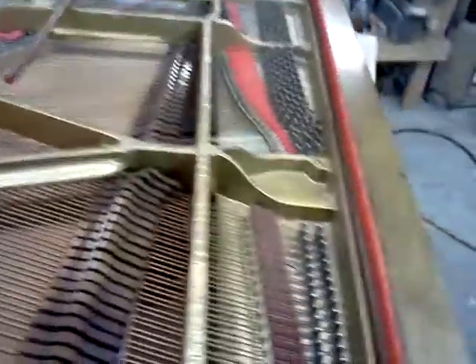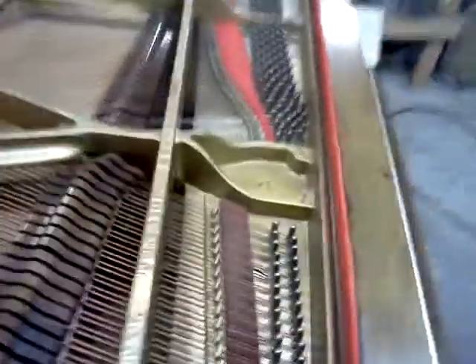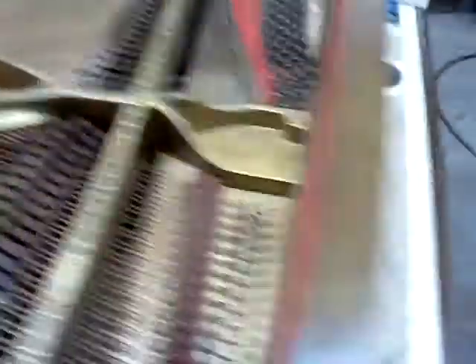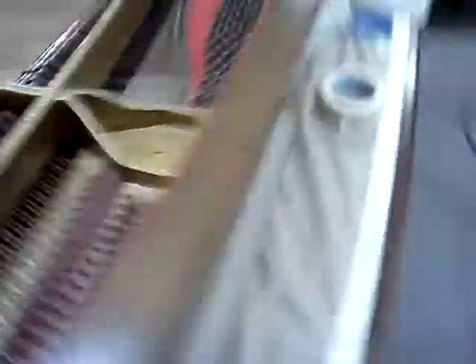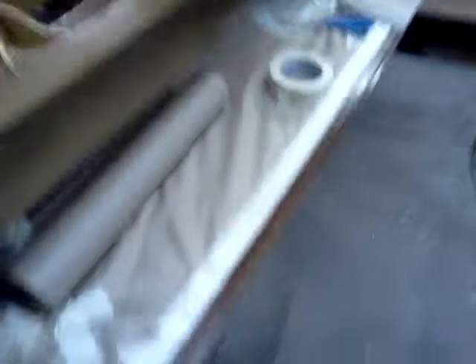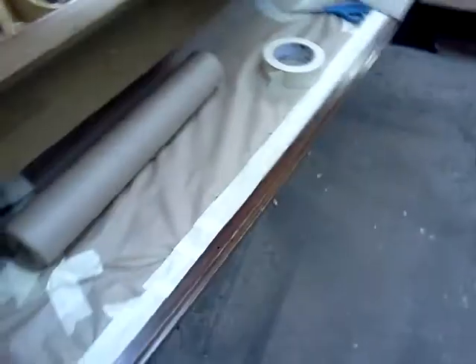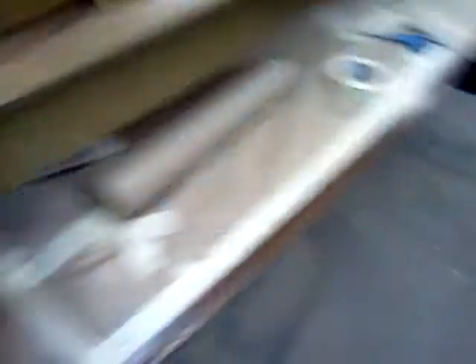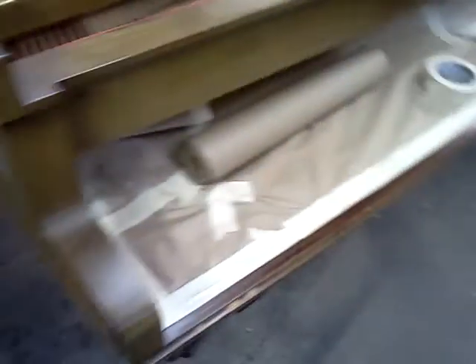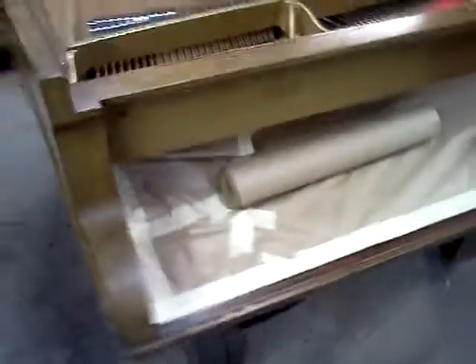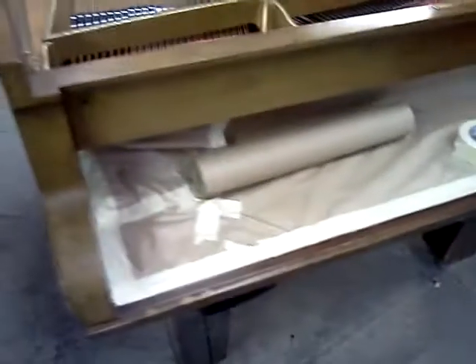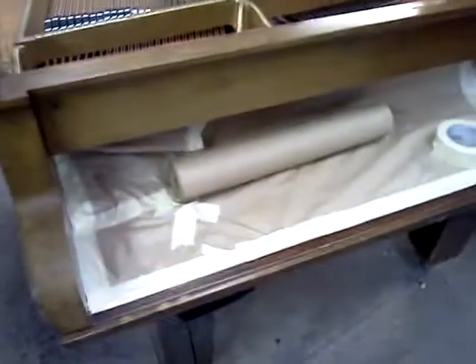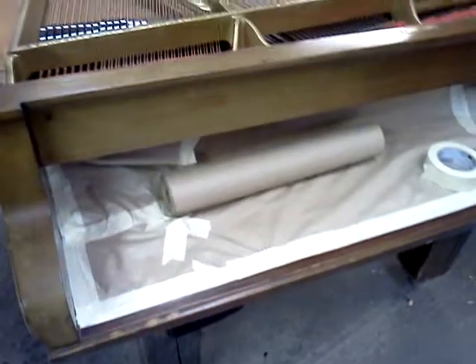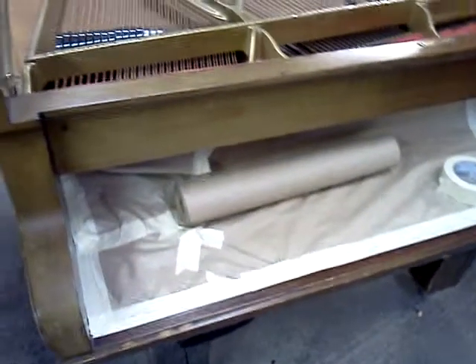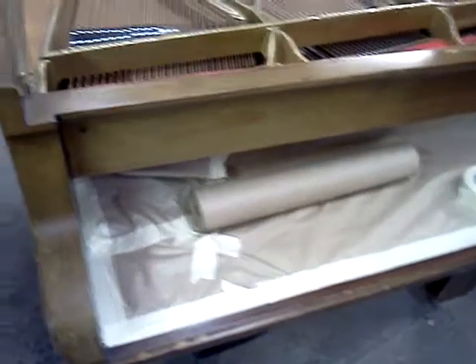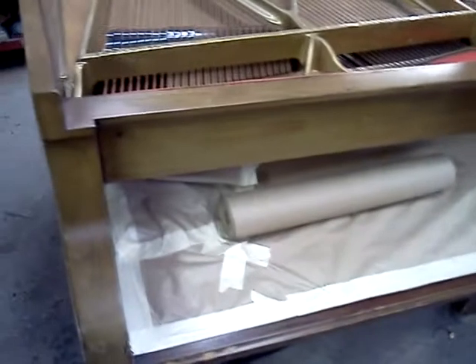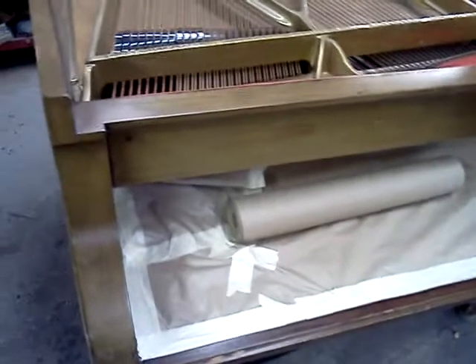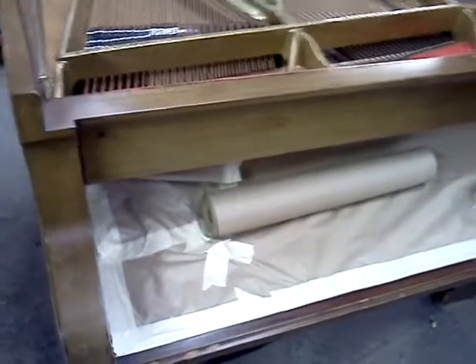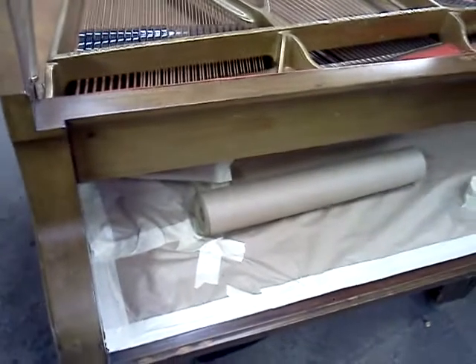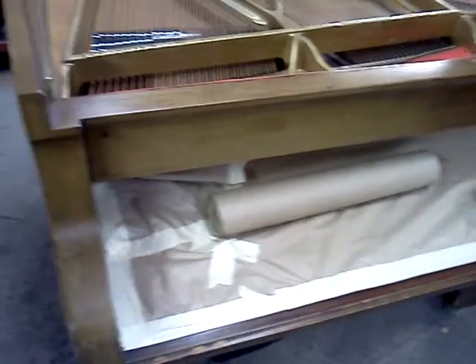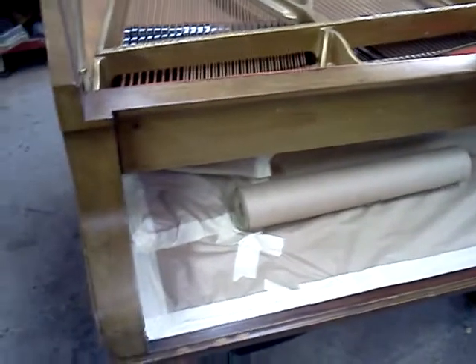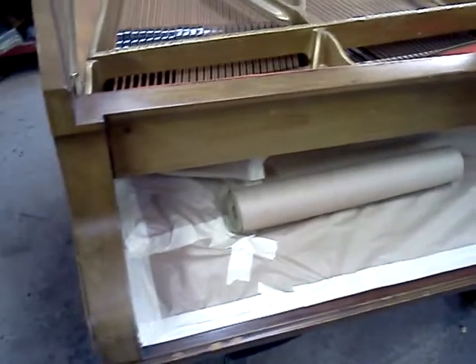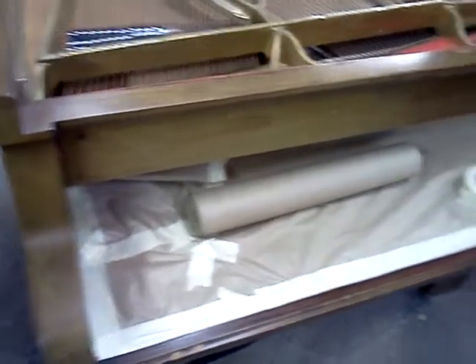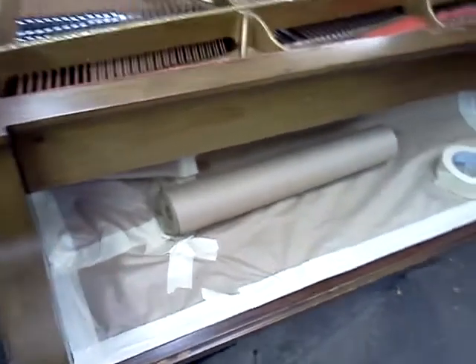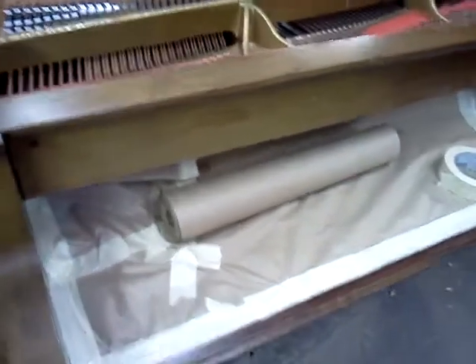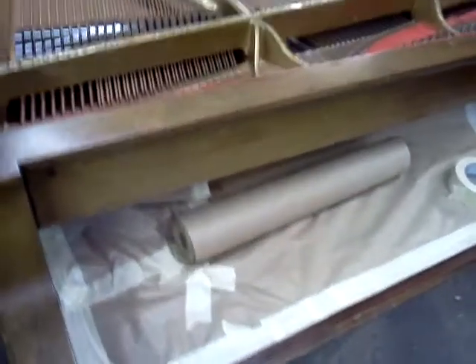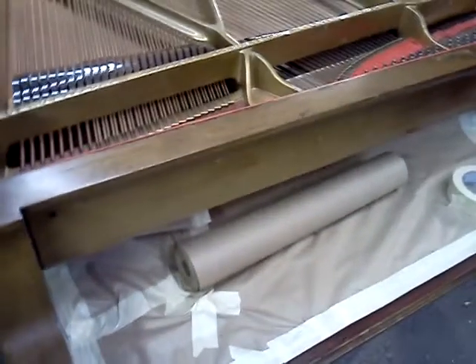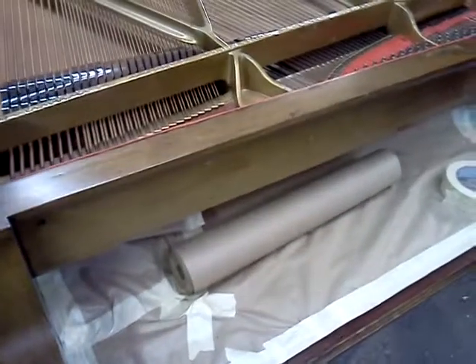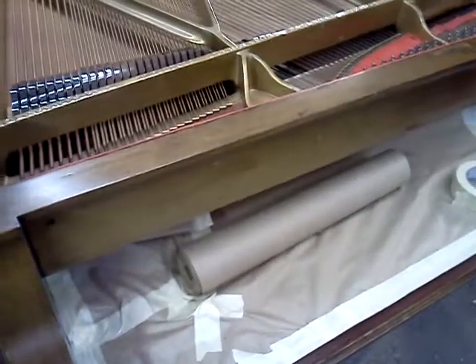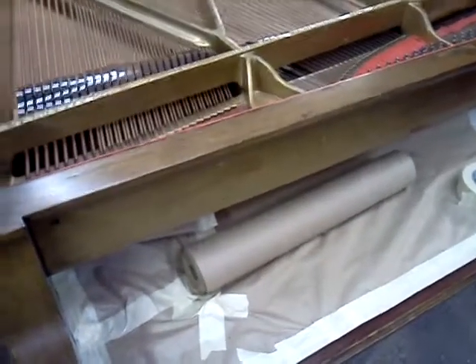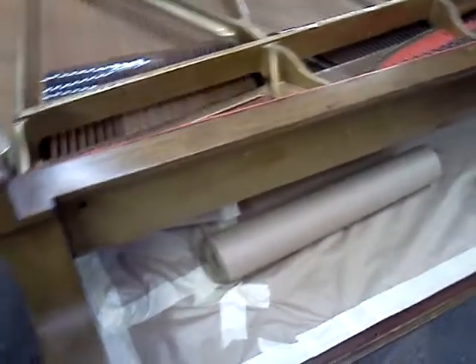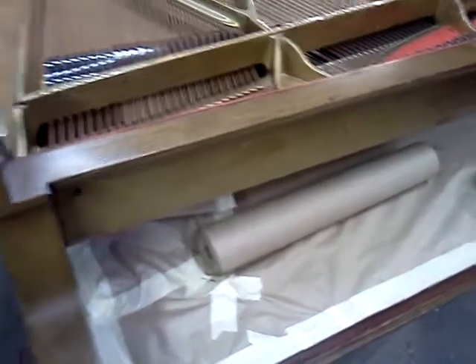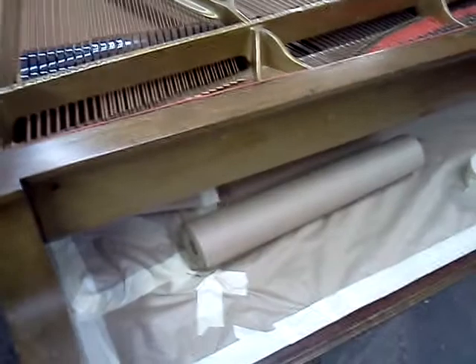Now, obviously, you pull the action out — blocks and all that — and I've got the action sitting in another place now.